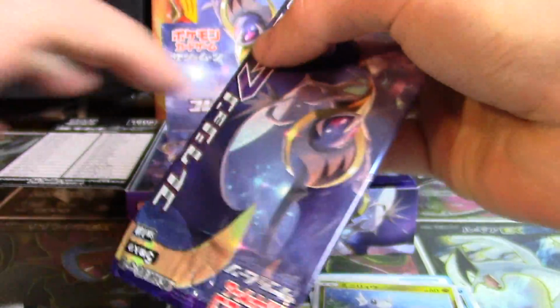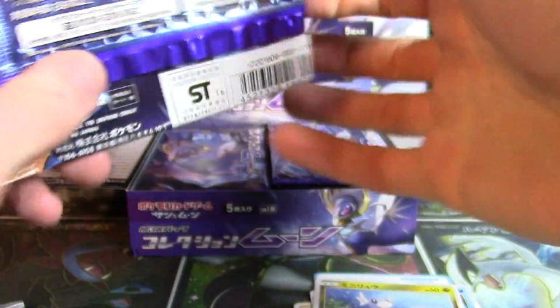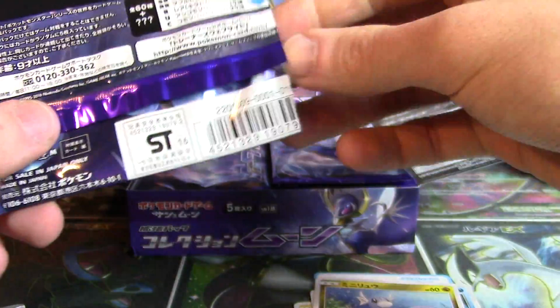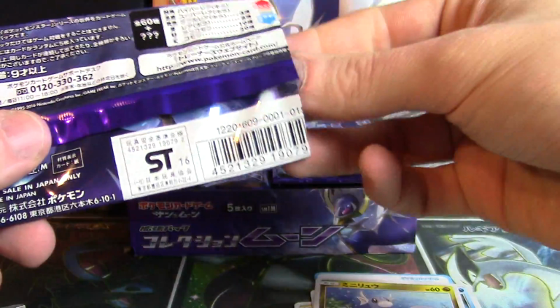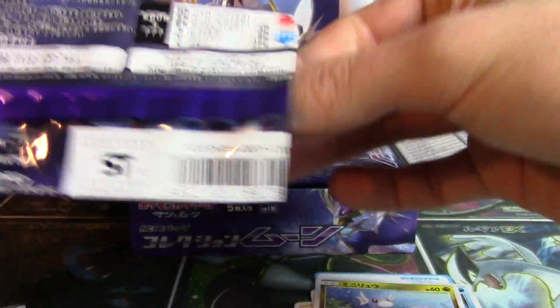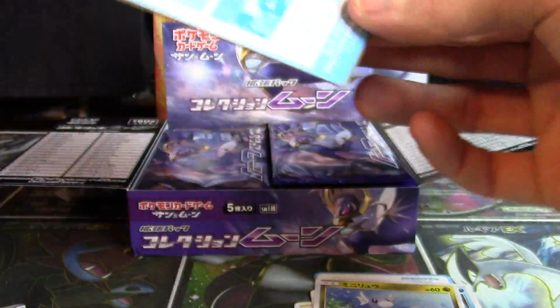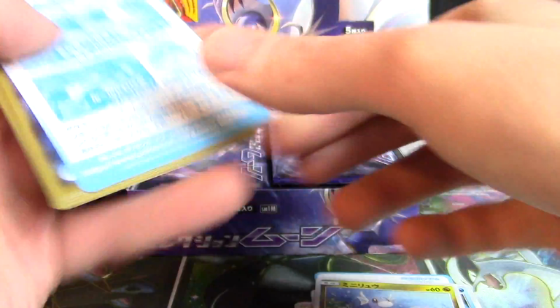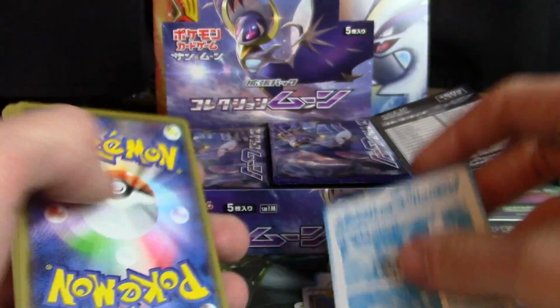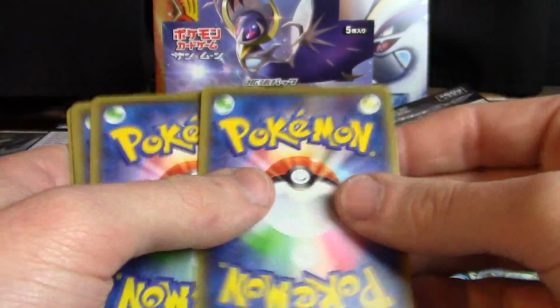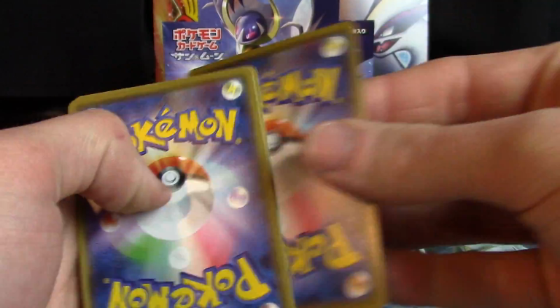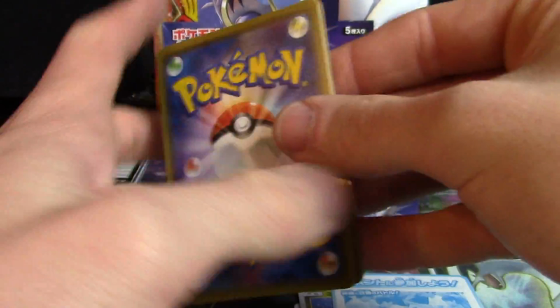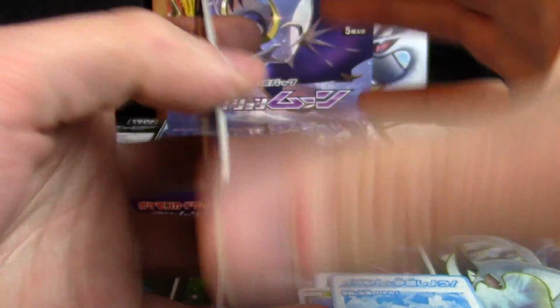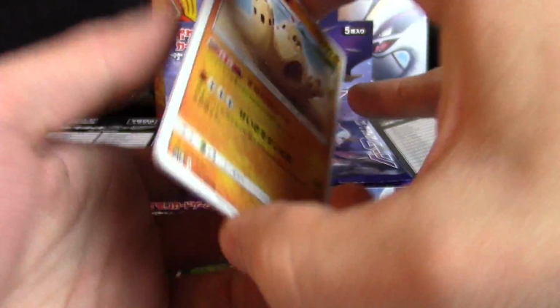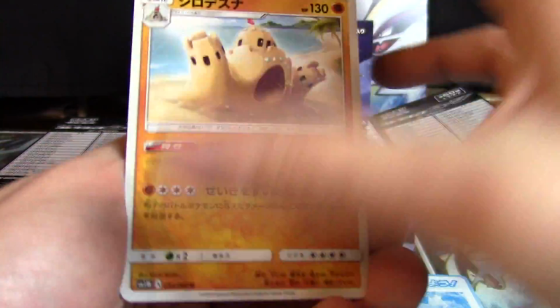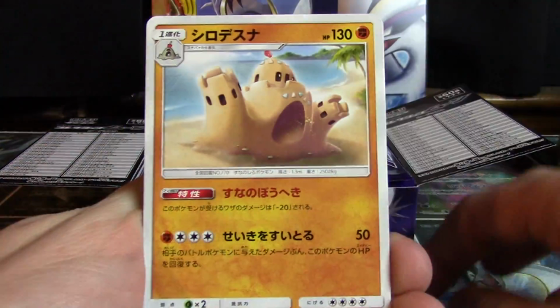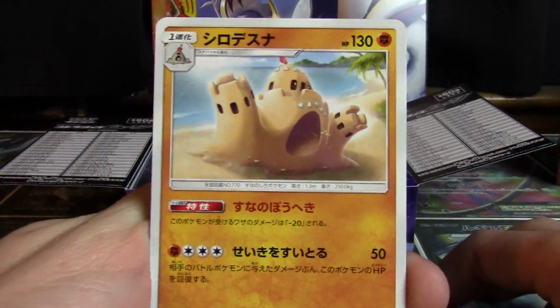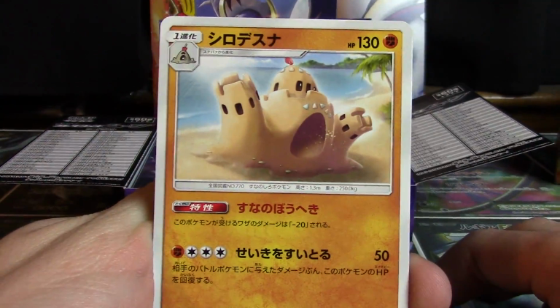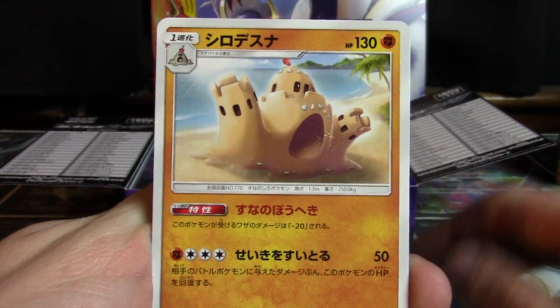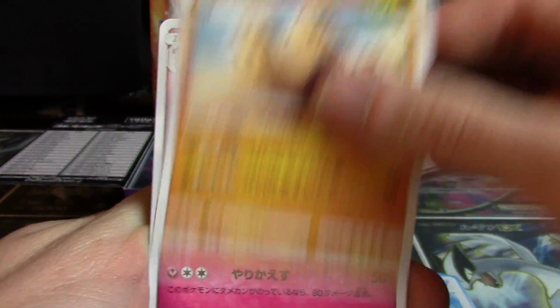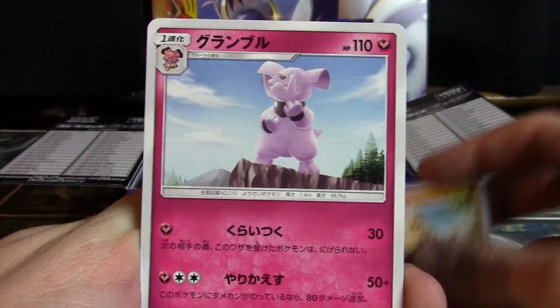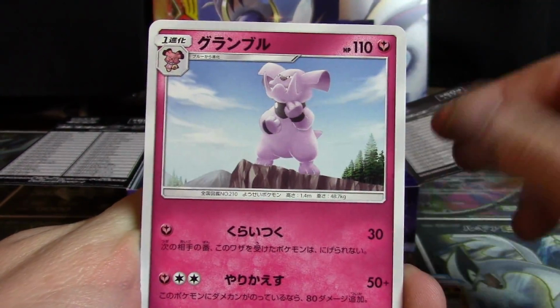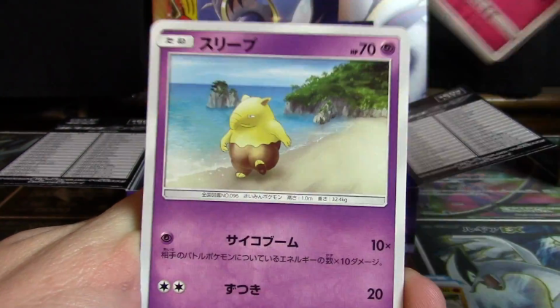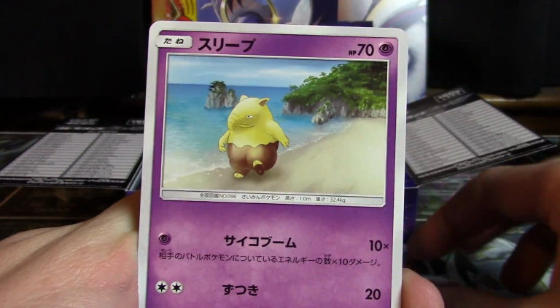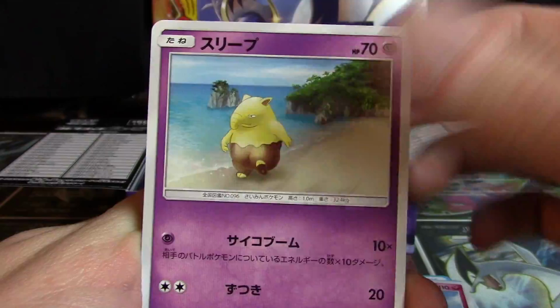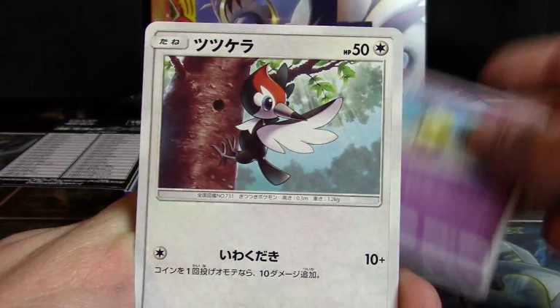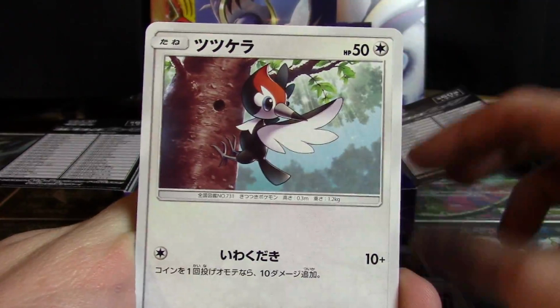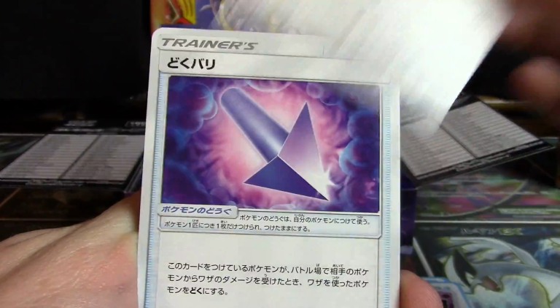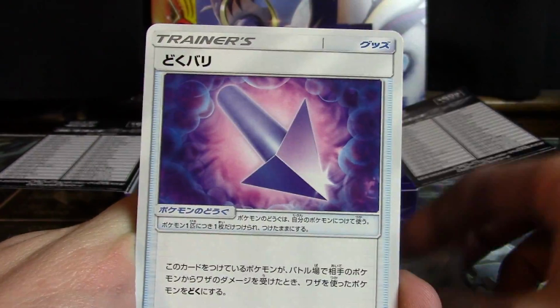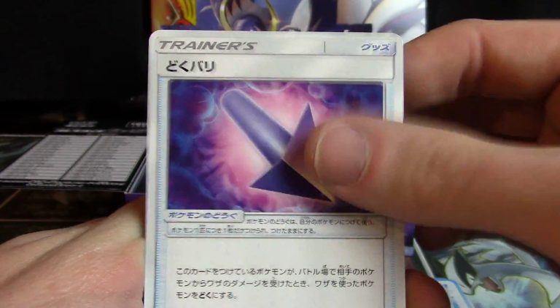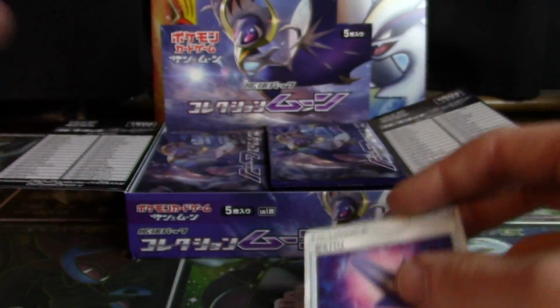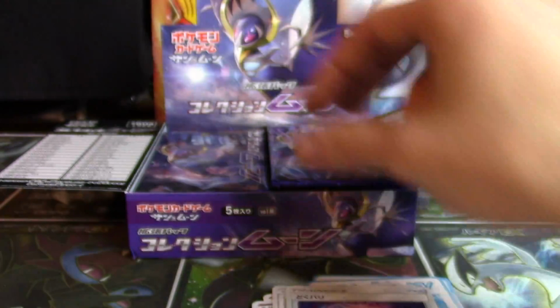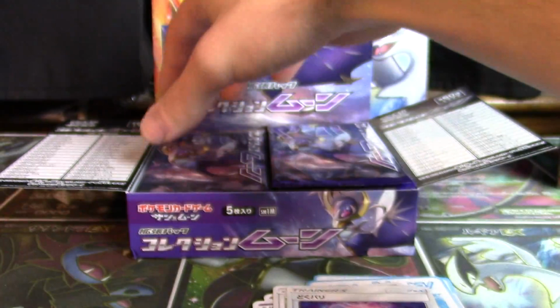We're going to keep things moving here. Got ourselves a Palossand, Granbull, Drowzee, Pikachu, and a Poison Barb.